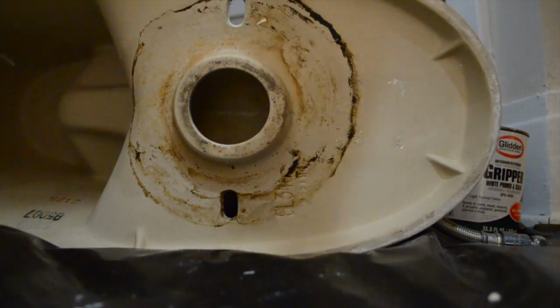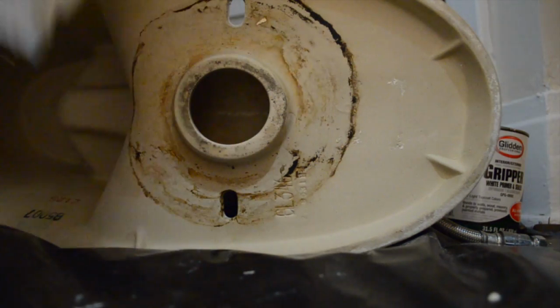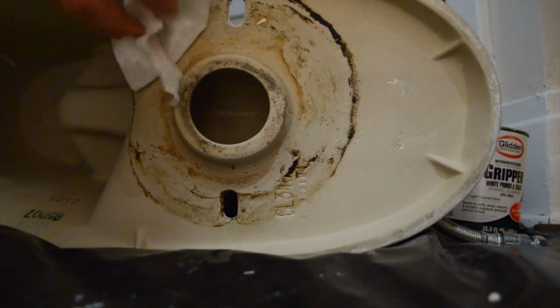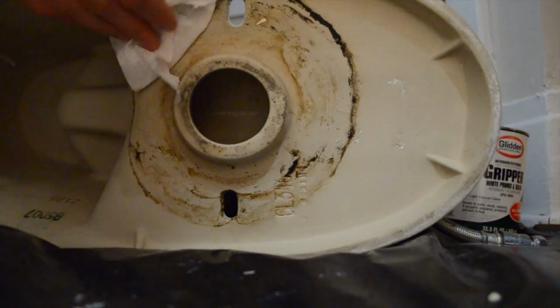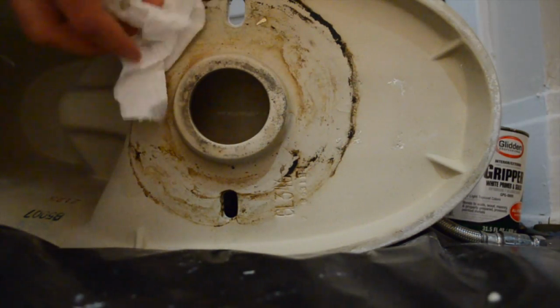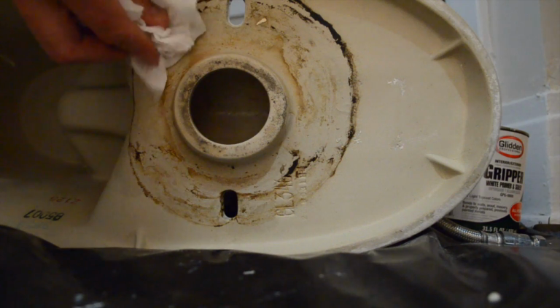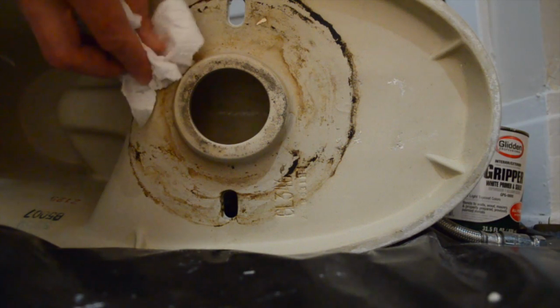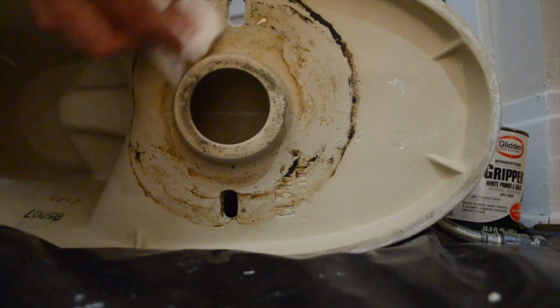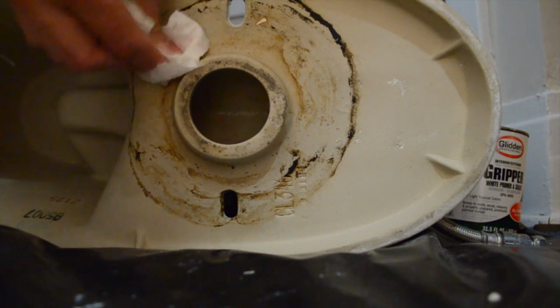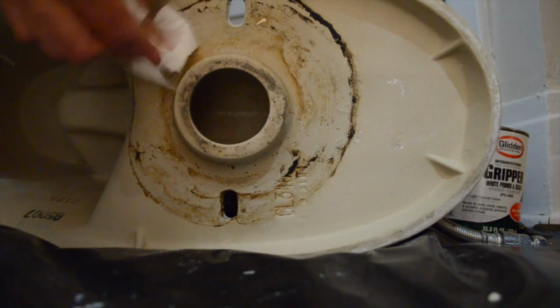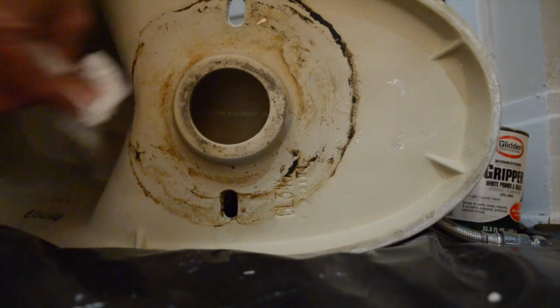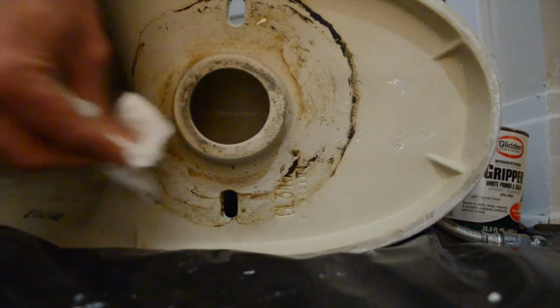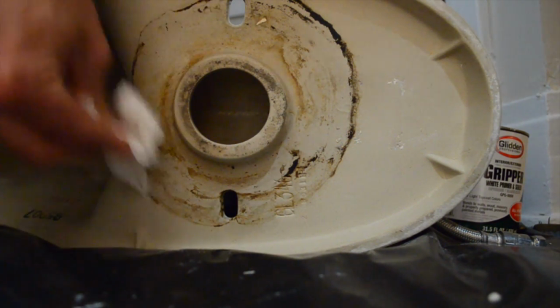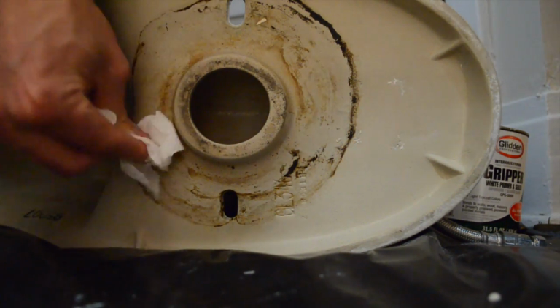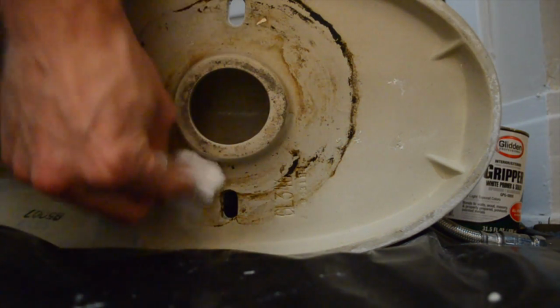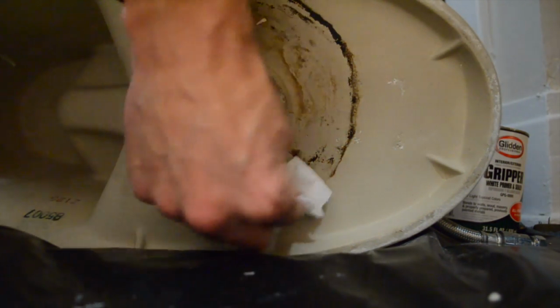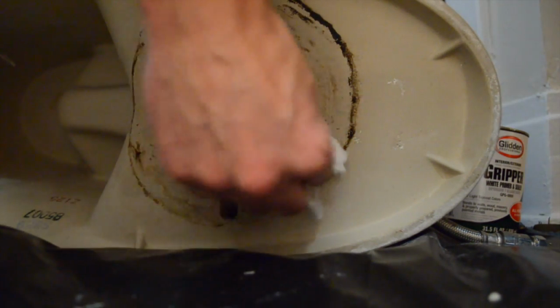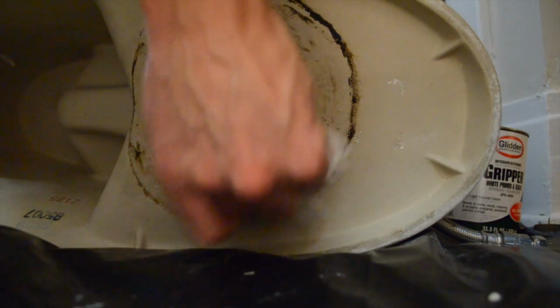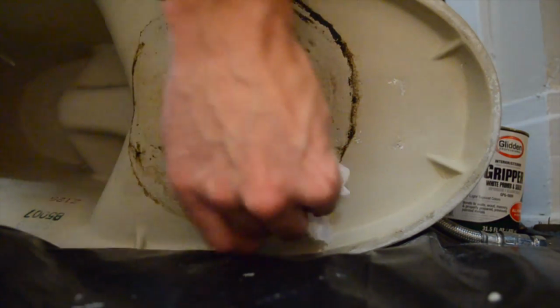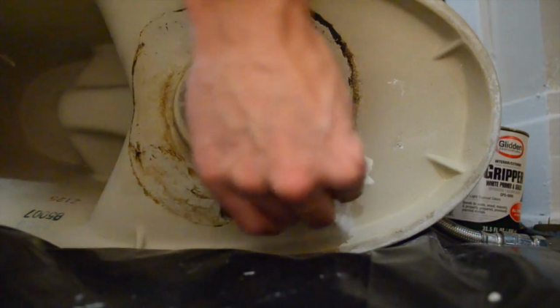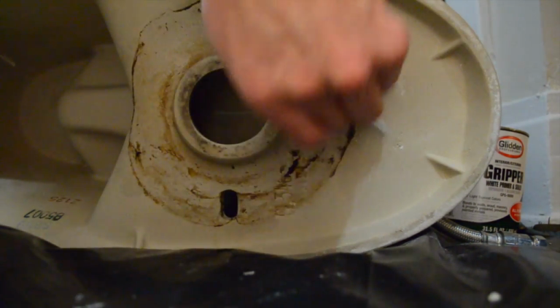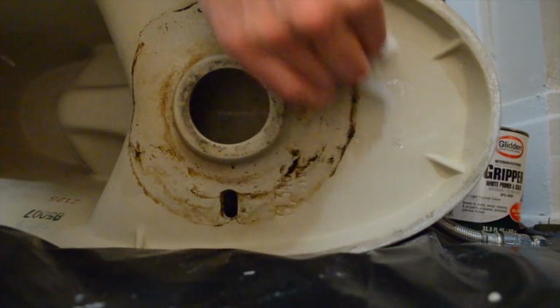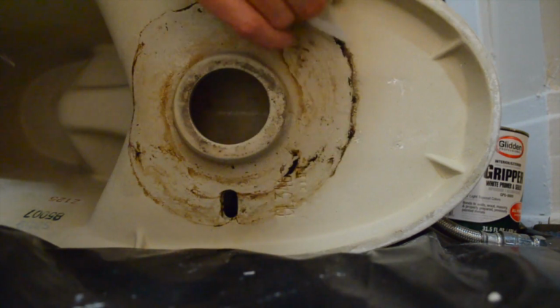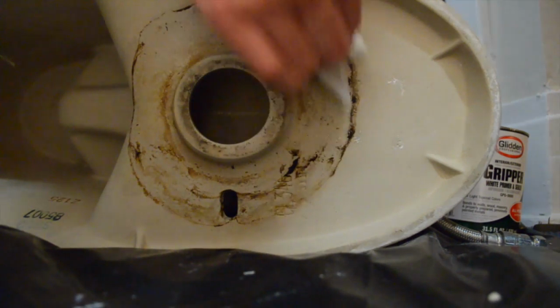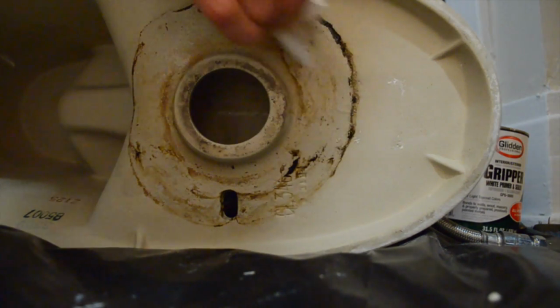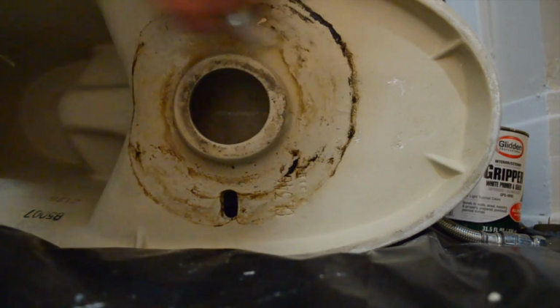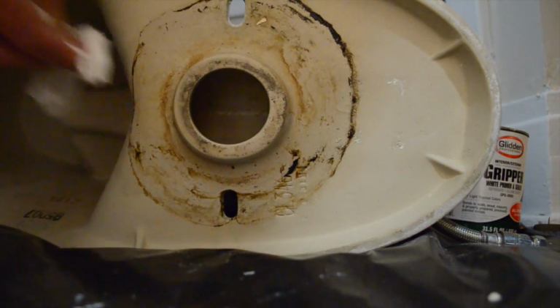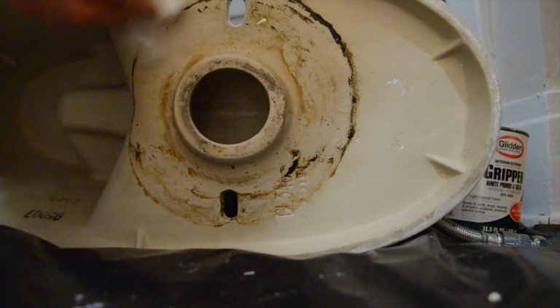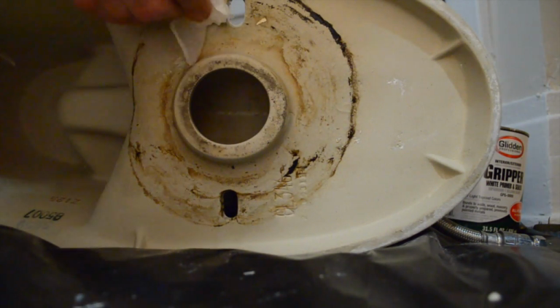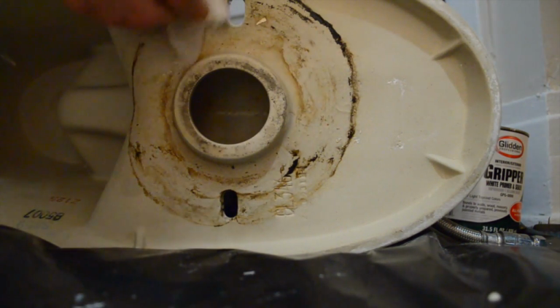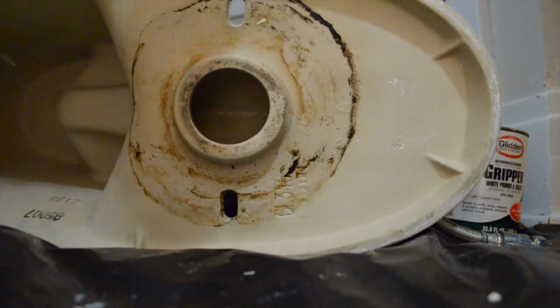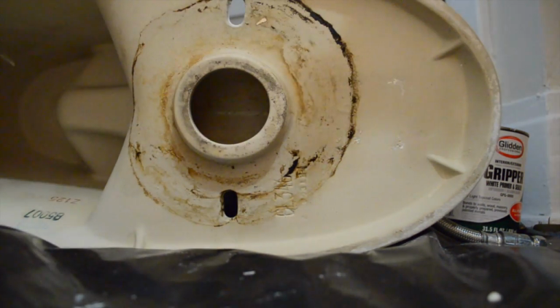Here's the bottom of the bowl. You can see that the old wax ring left some crud on the bottom of here. You just want to clean that up with a wet rag and possibly a chisel or something — you can scrape it the best you can.